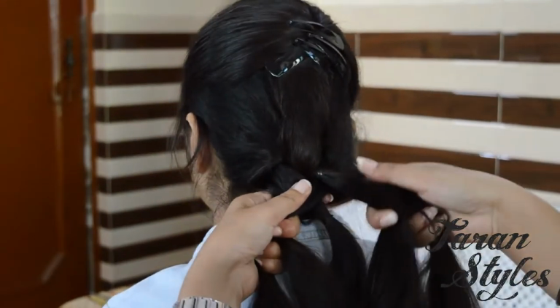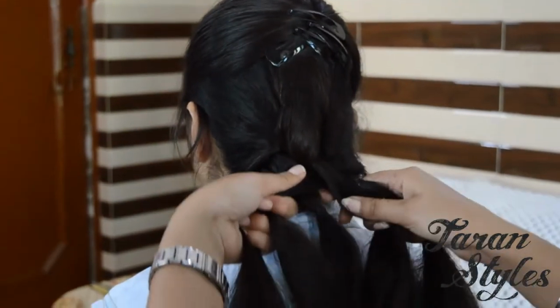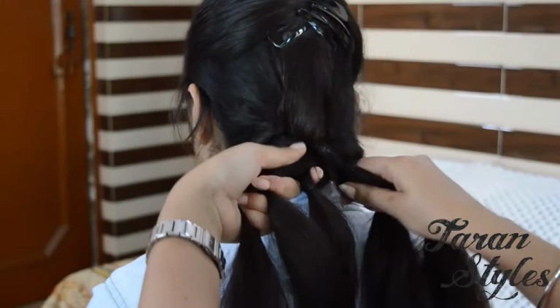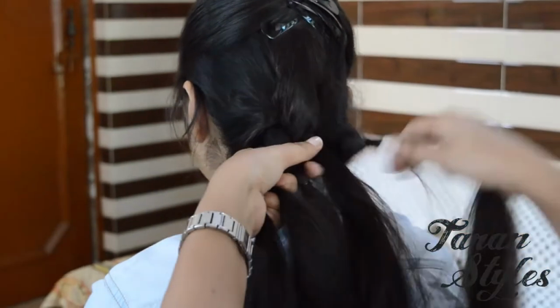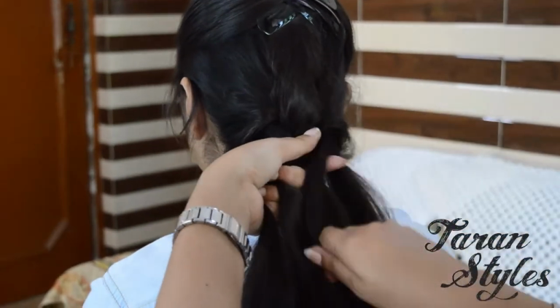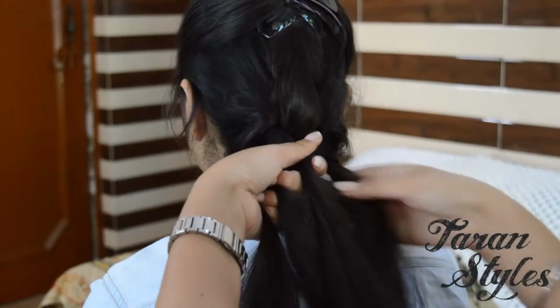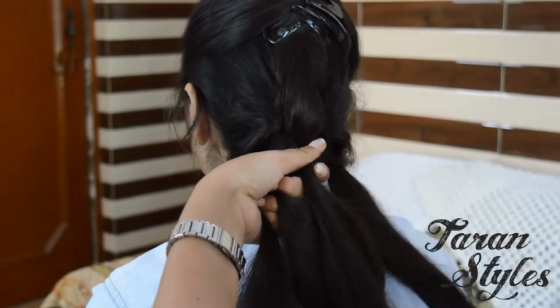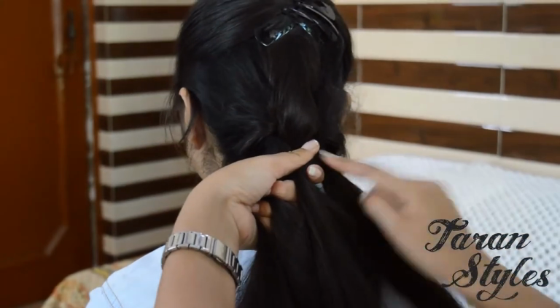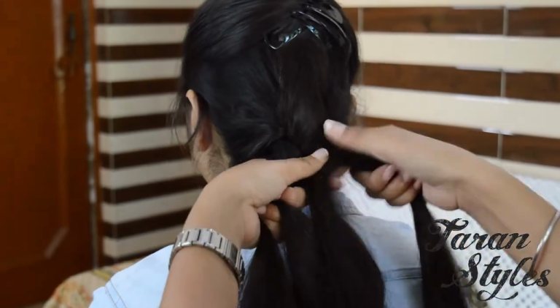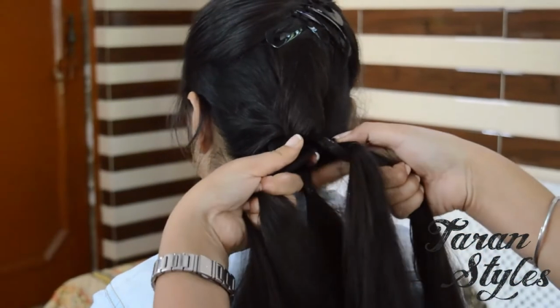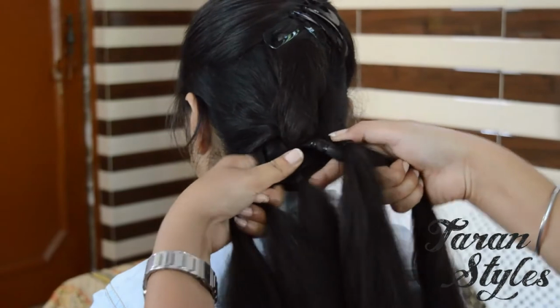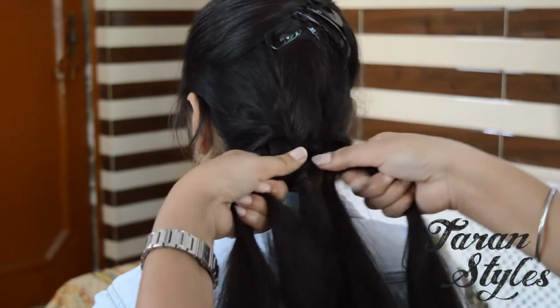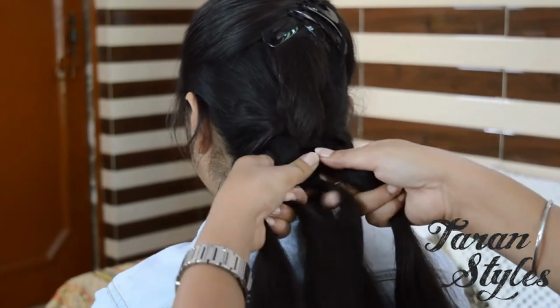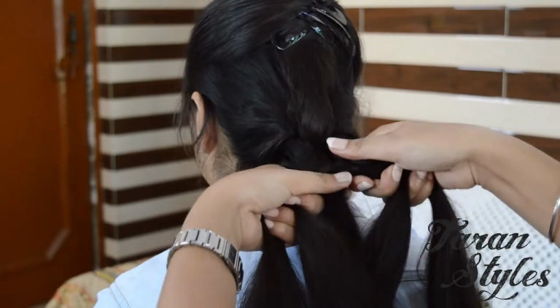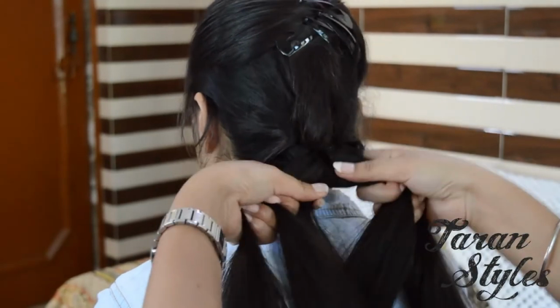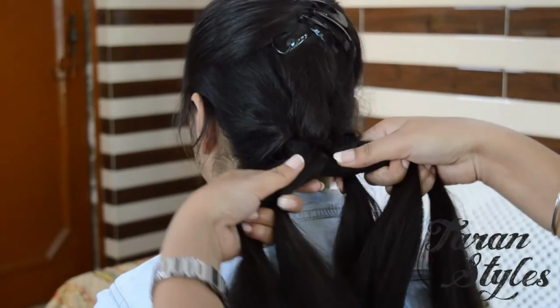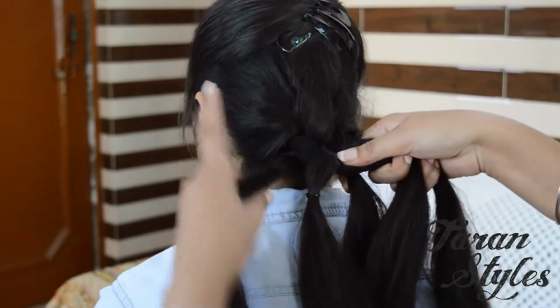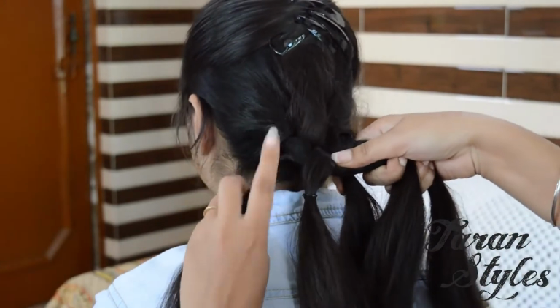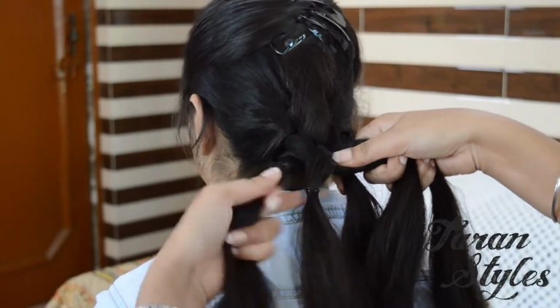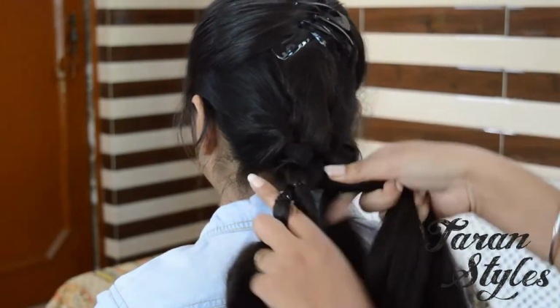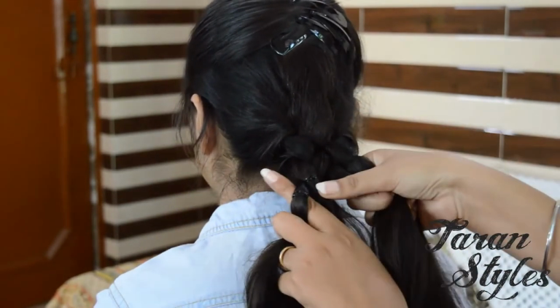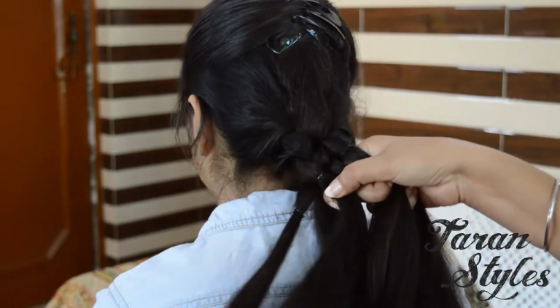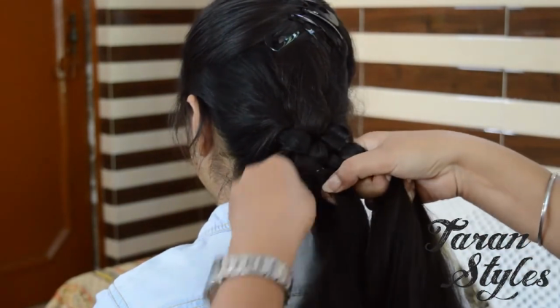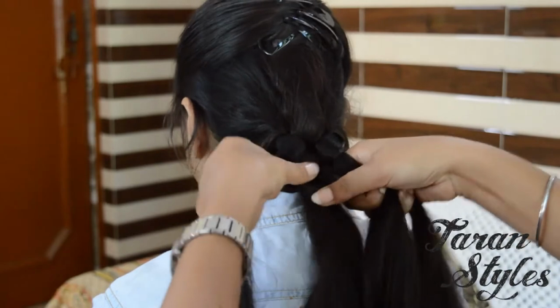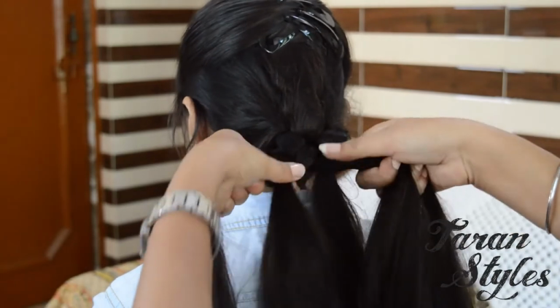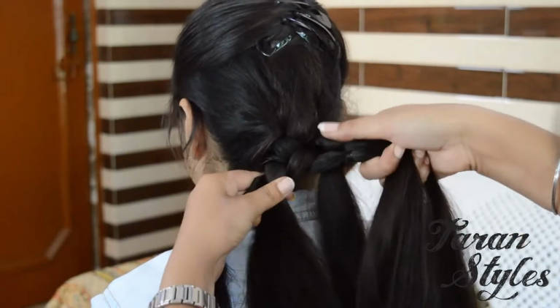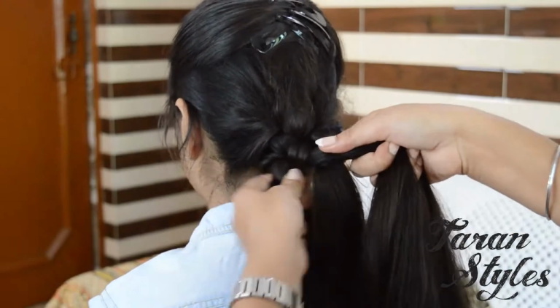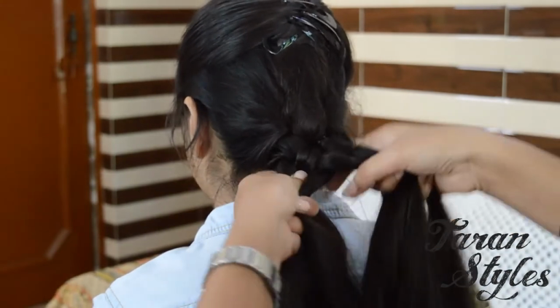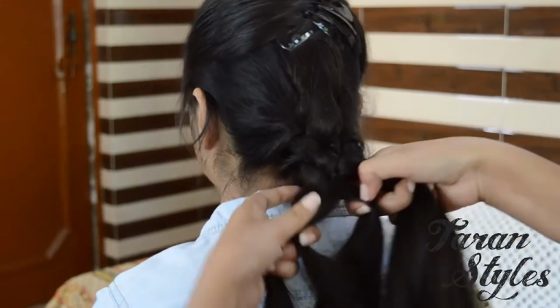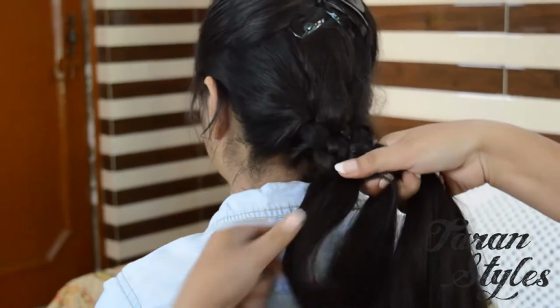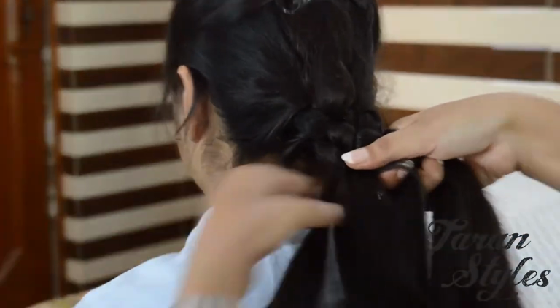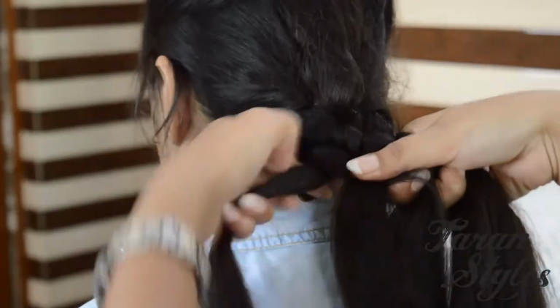Again, cross strand five under strand four and then over strand one. The strands are now in the order two, three, five, one and four.